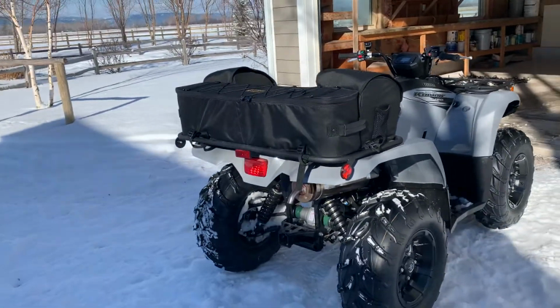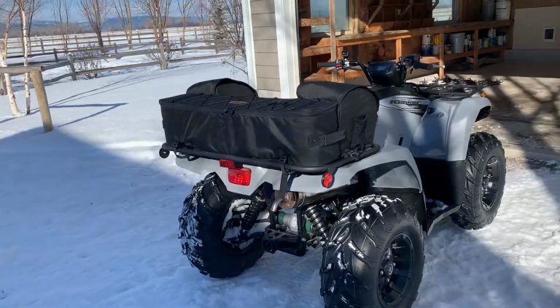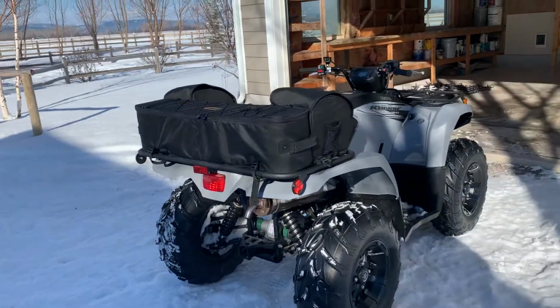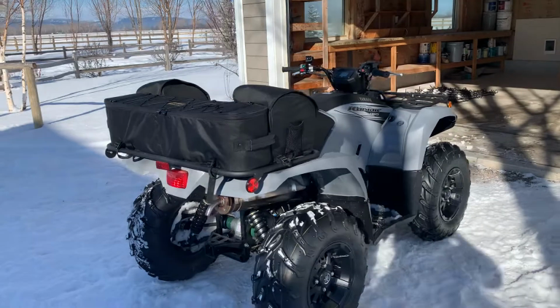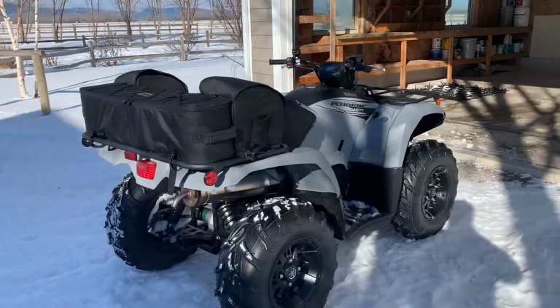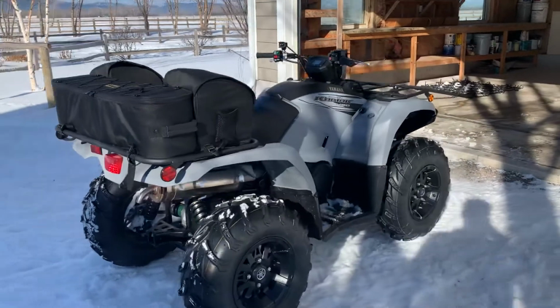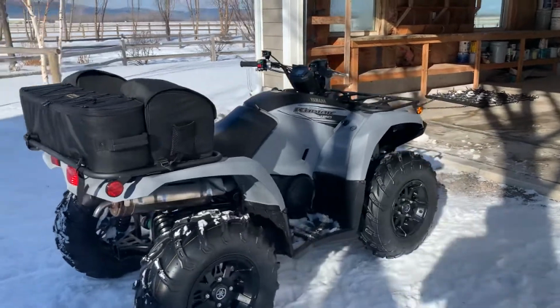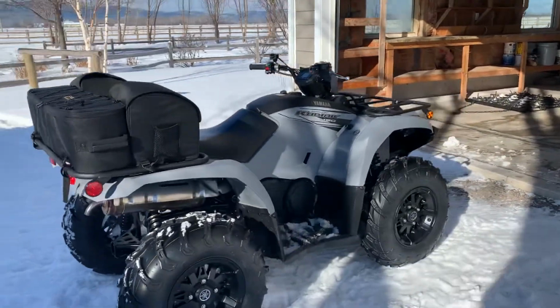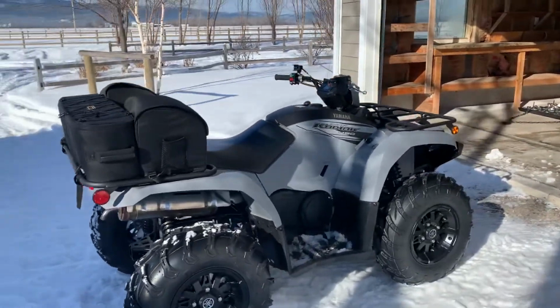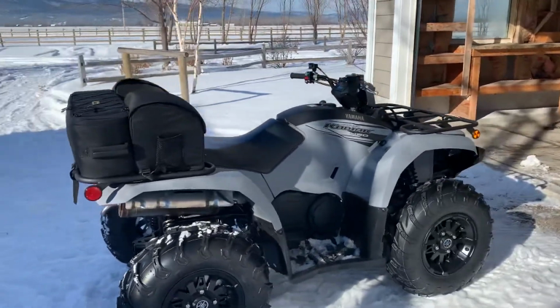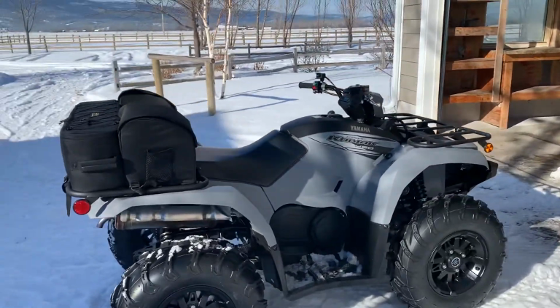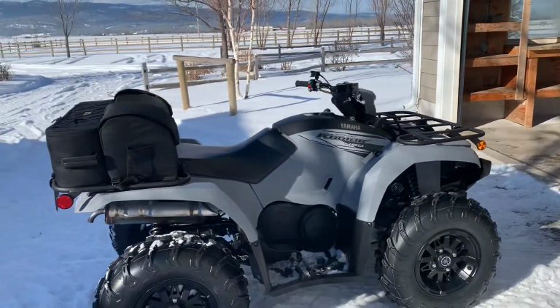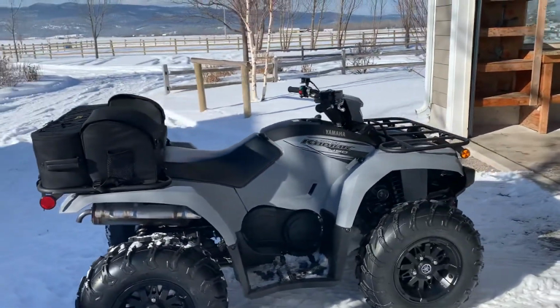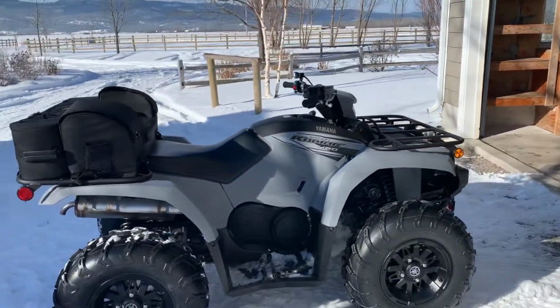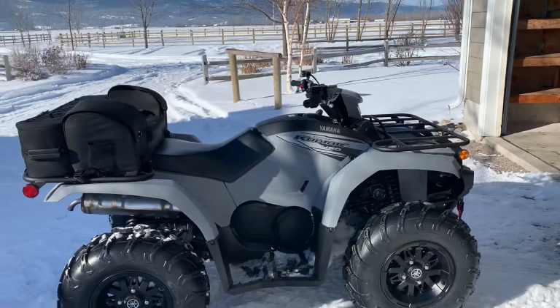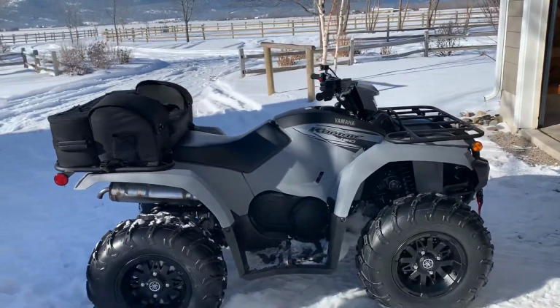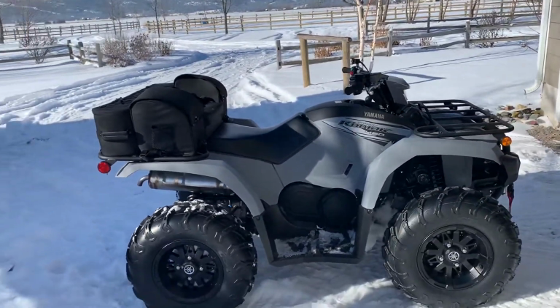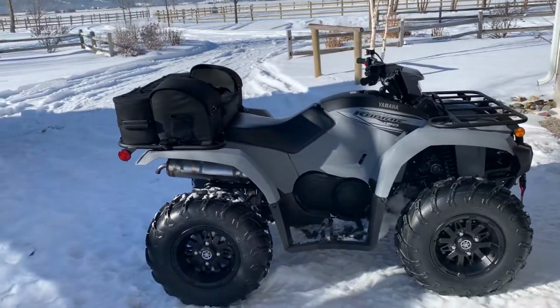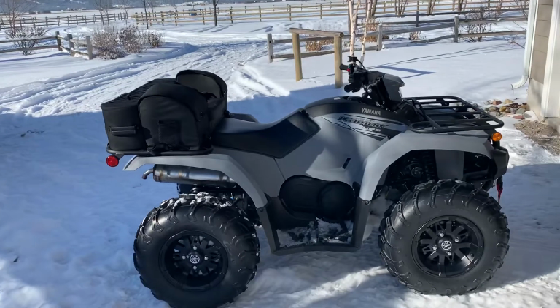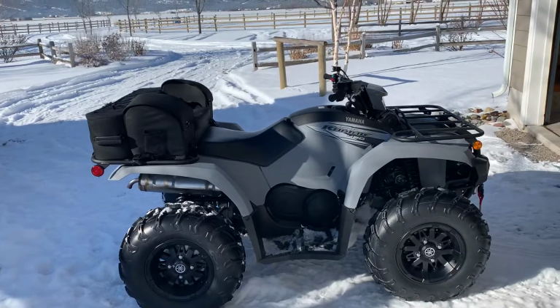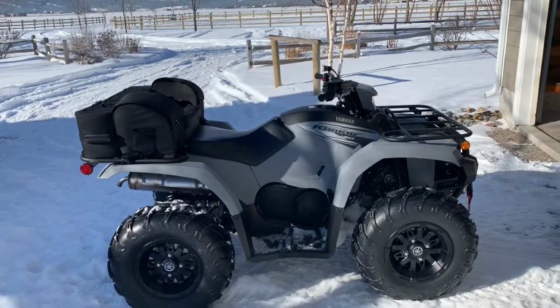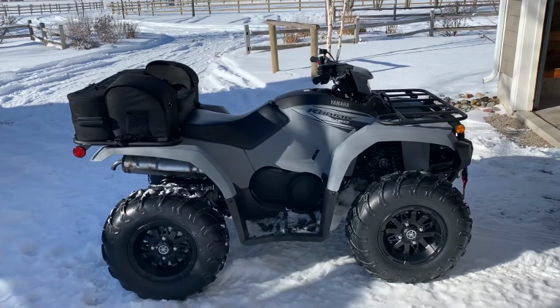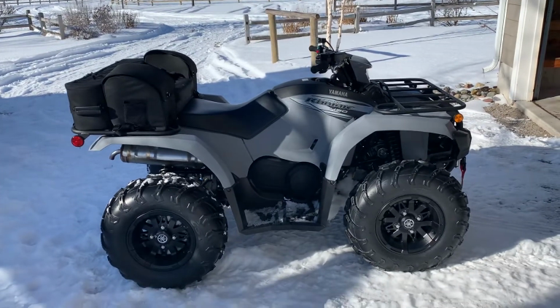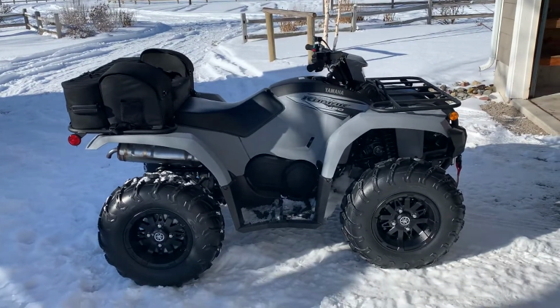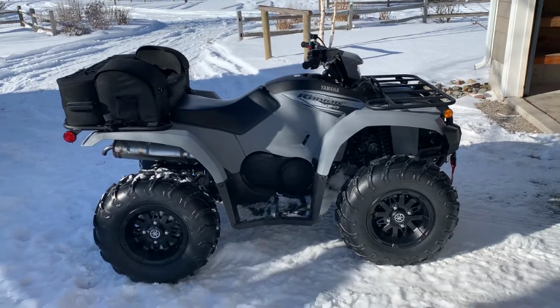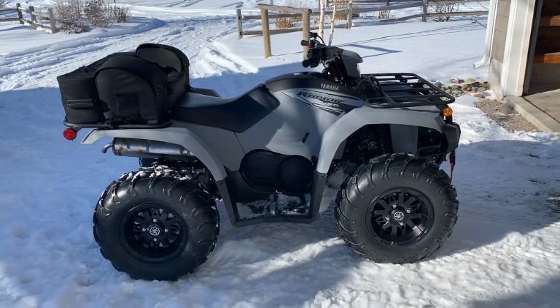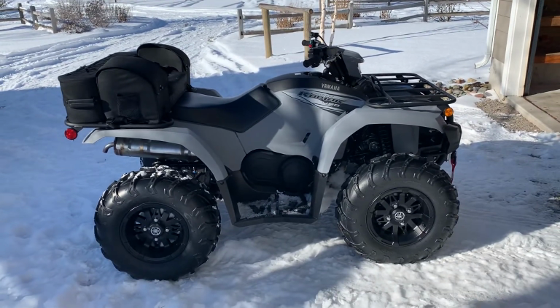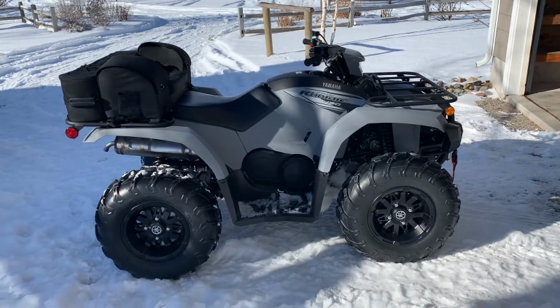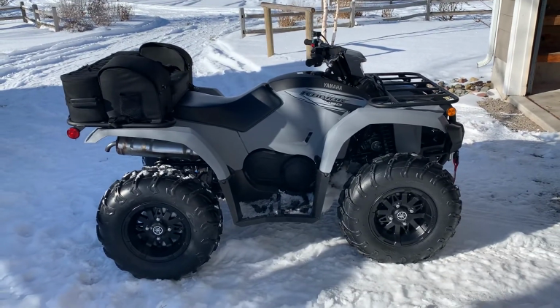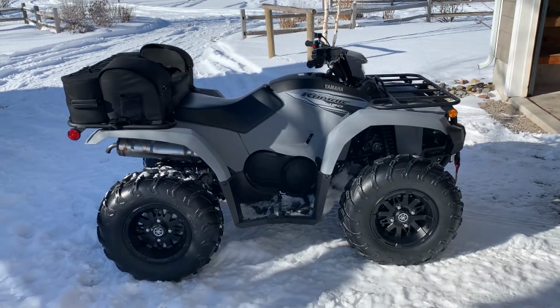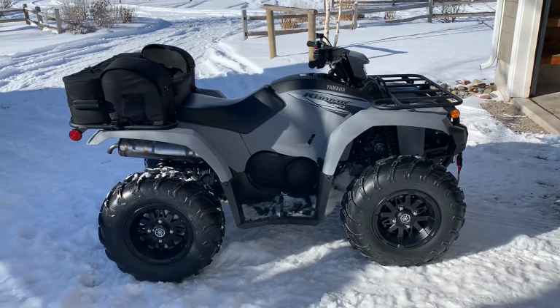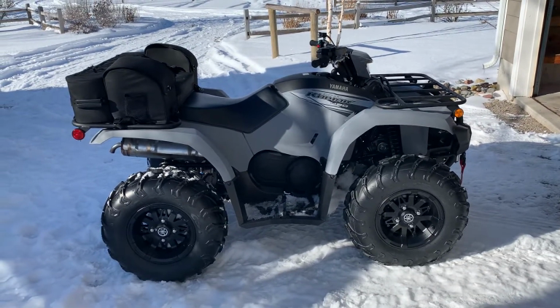Really enjoying this thing. If you have a chance to get one — or even just sit on one, even a lower trim level — they are way more than the specs would lead you to believe.